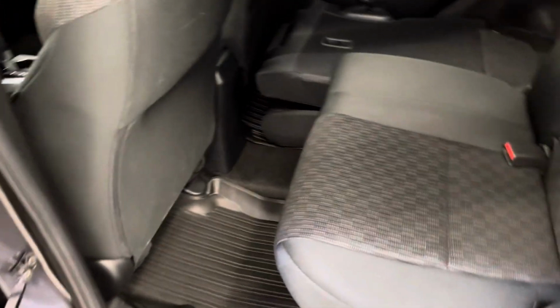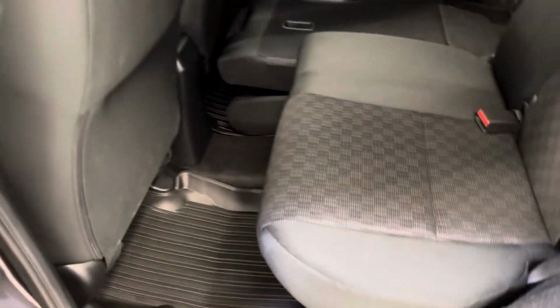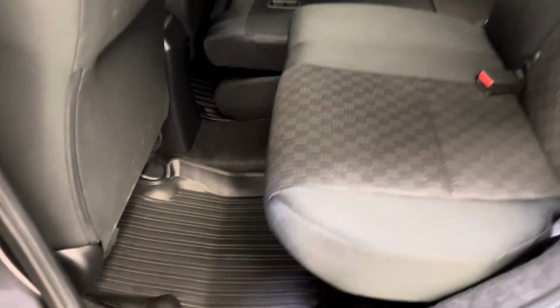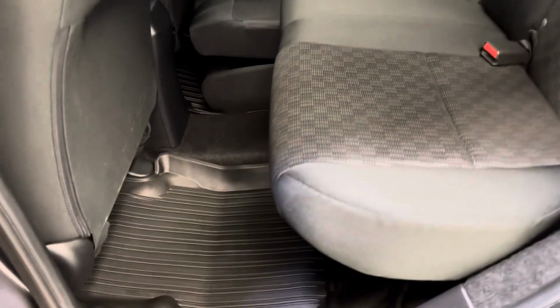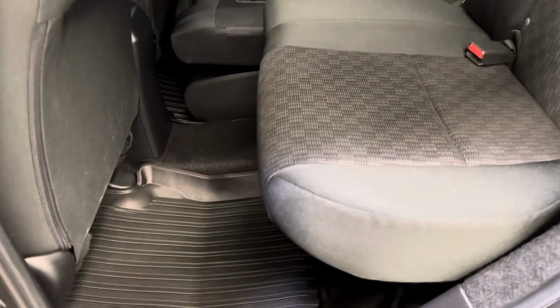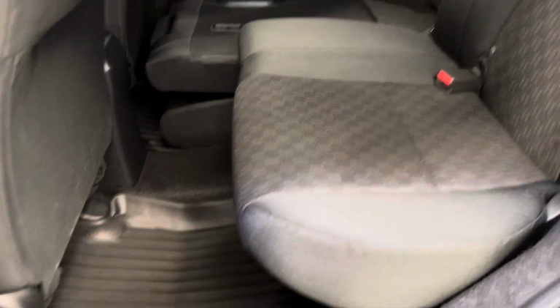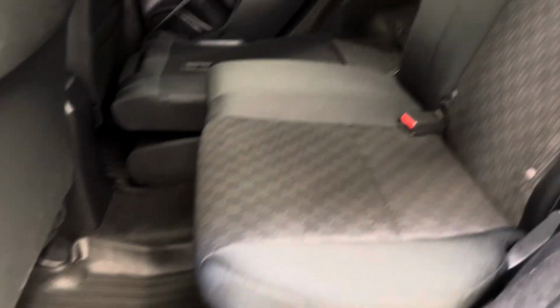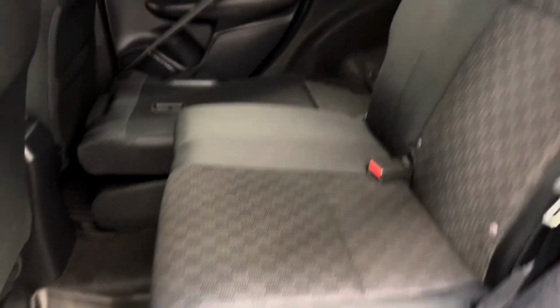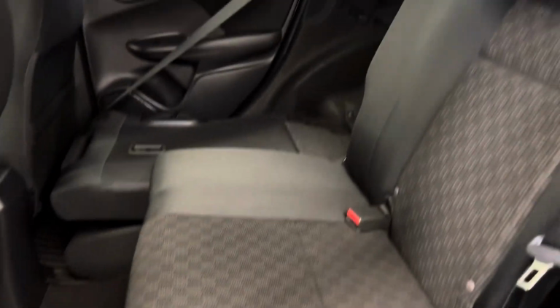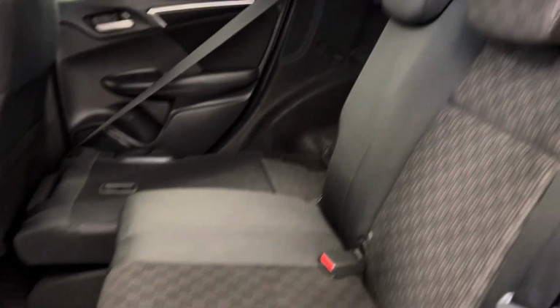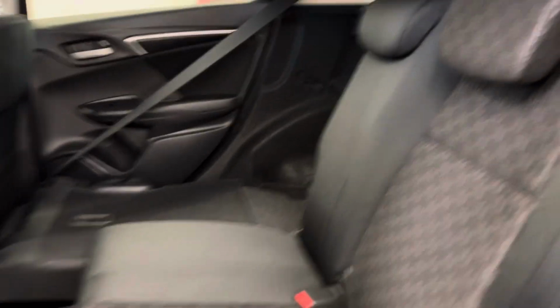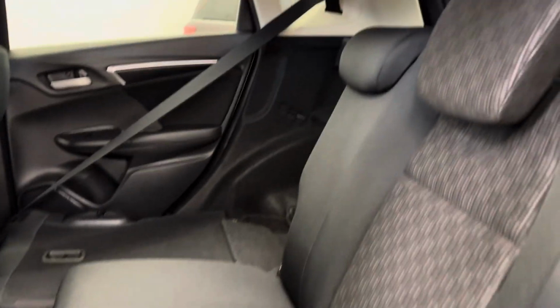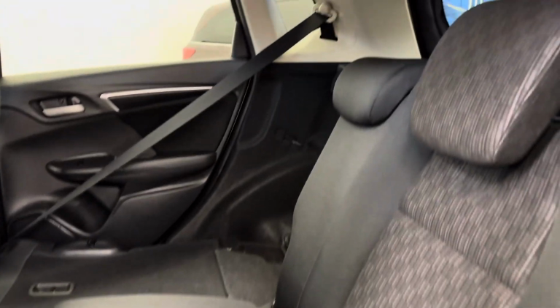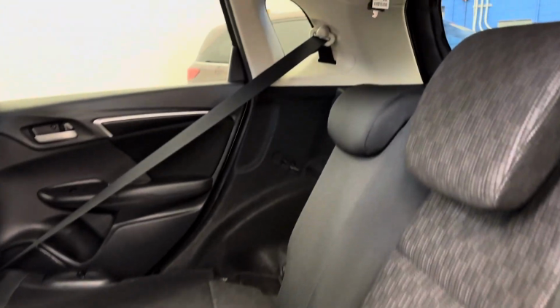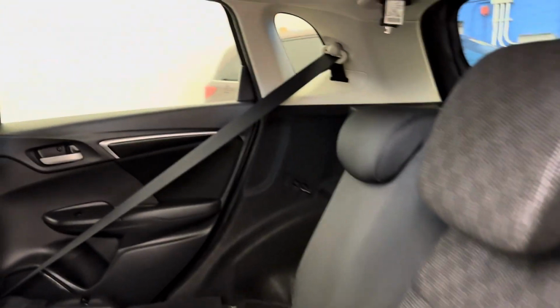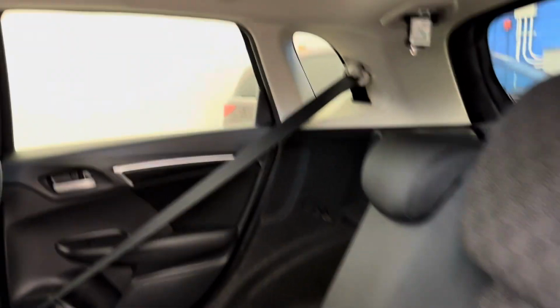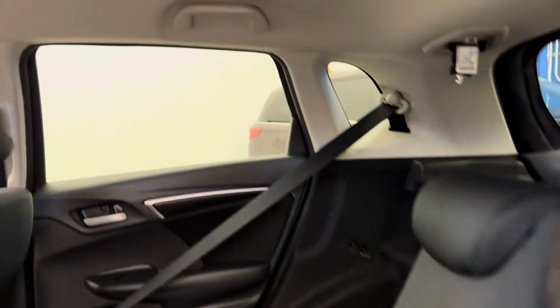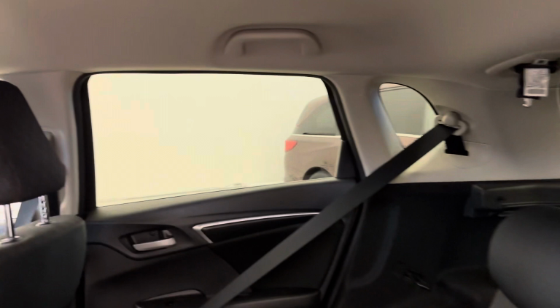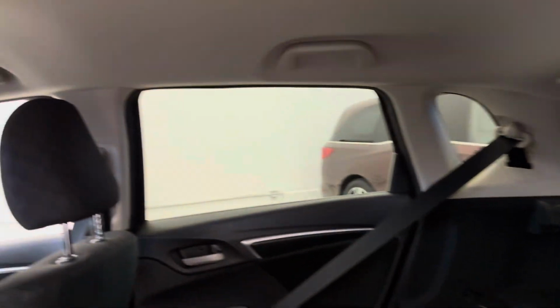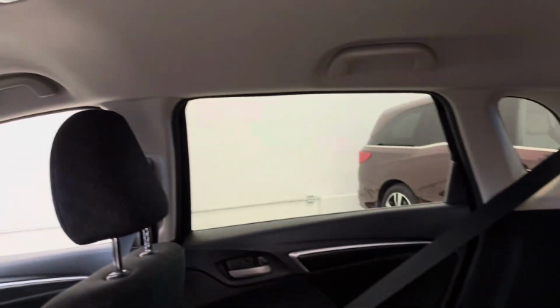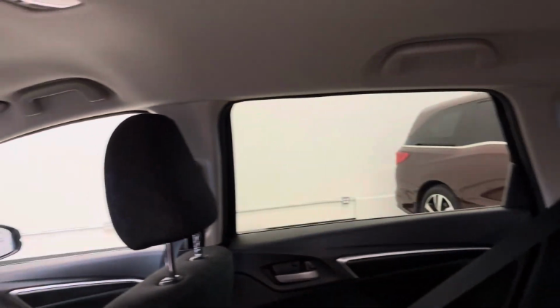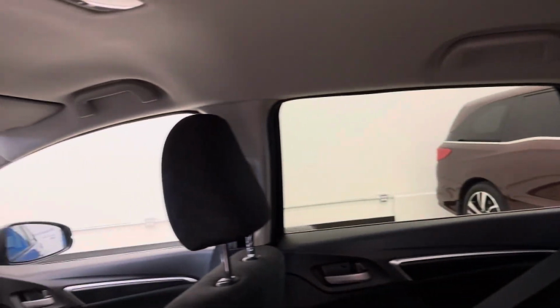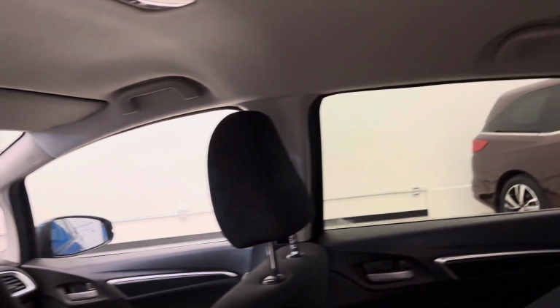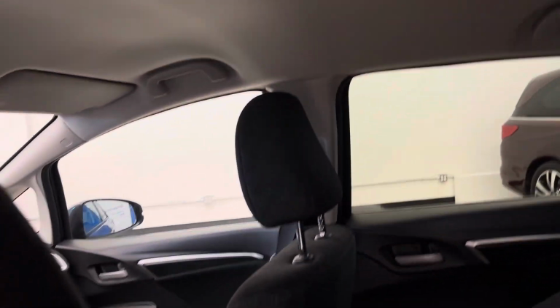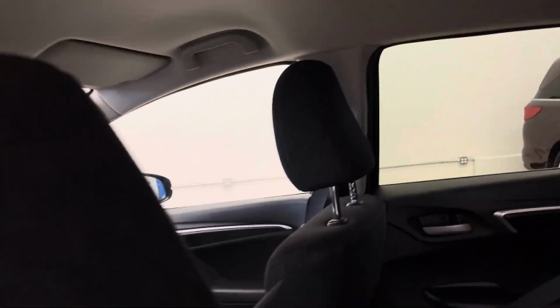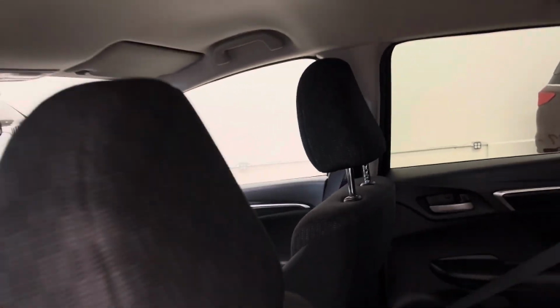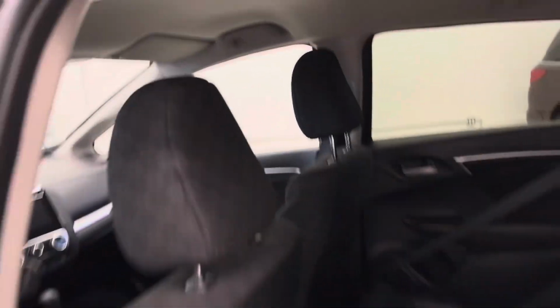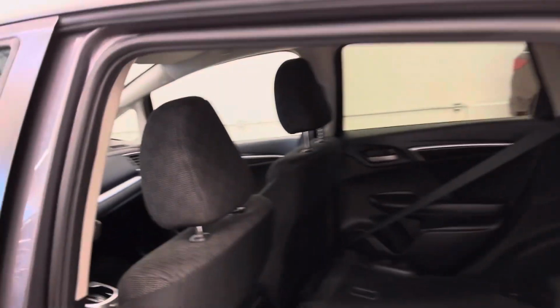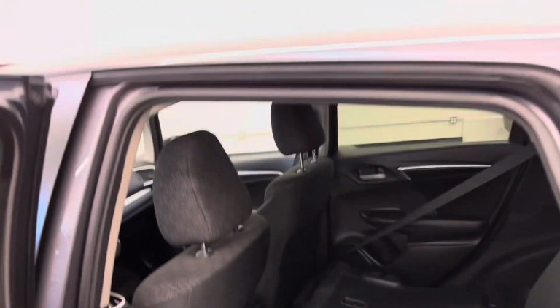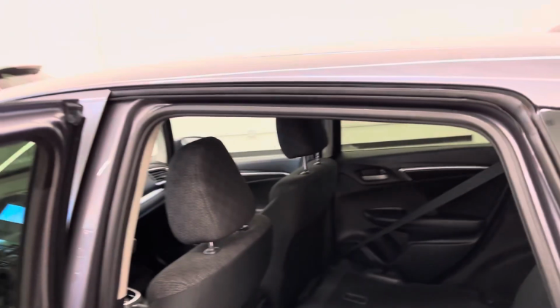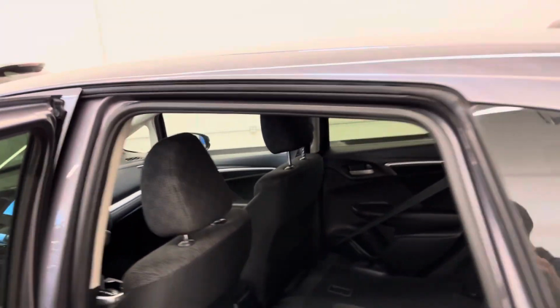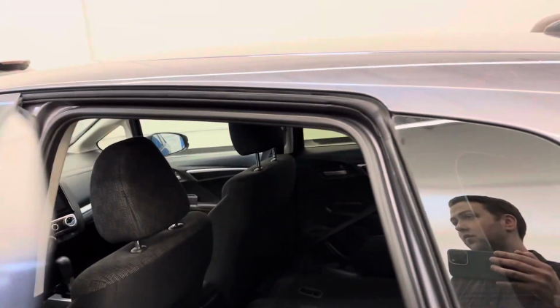All-weather rubber floor mats throughout the vehicle and a really well-kept interior. No smells of any kind. No cuts, tears, or burns to point out.